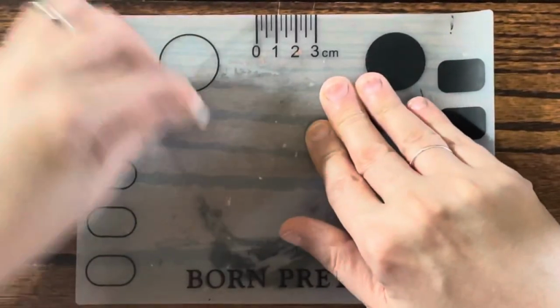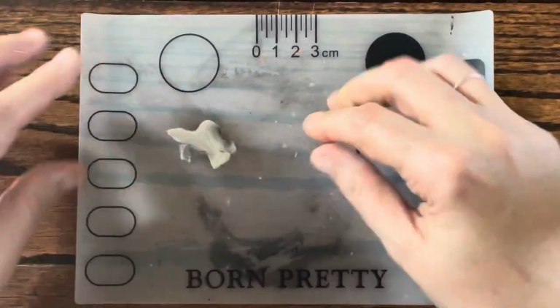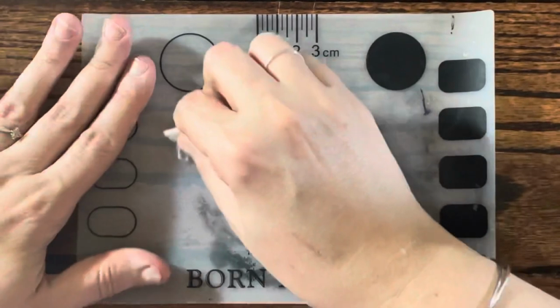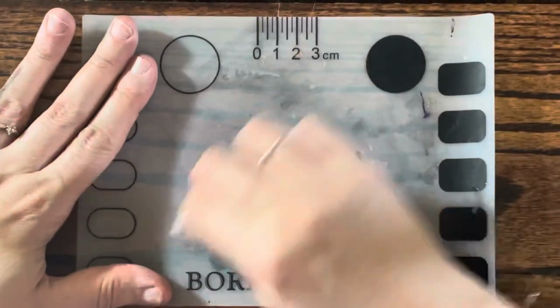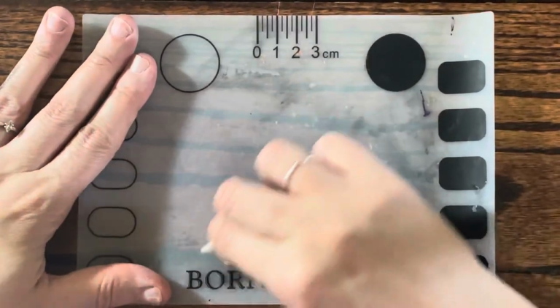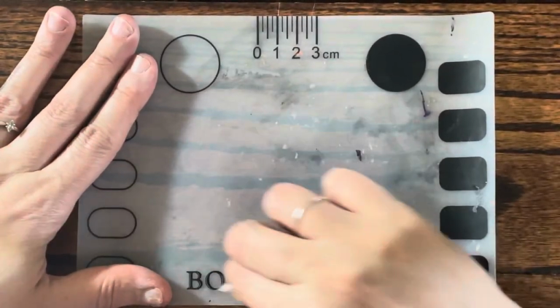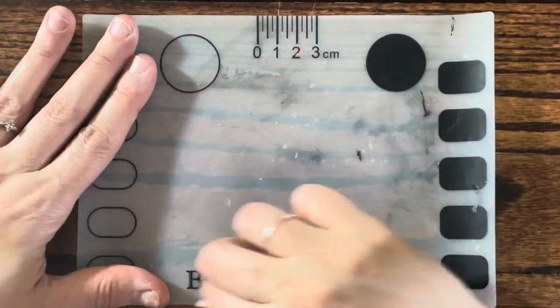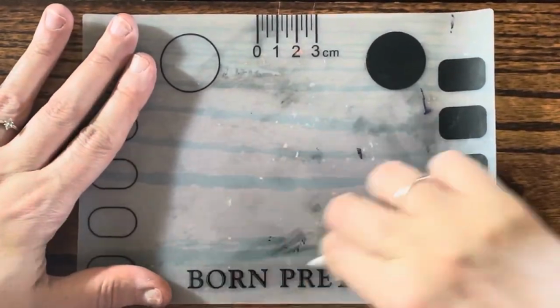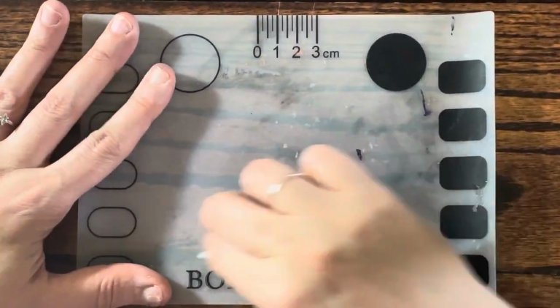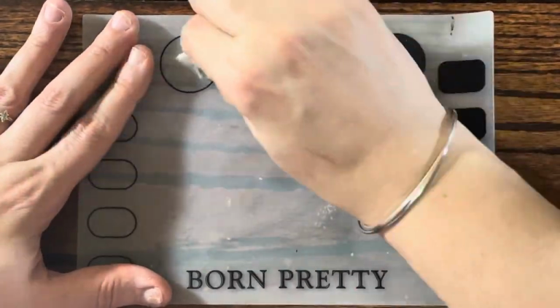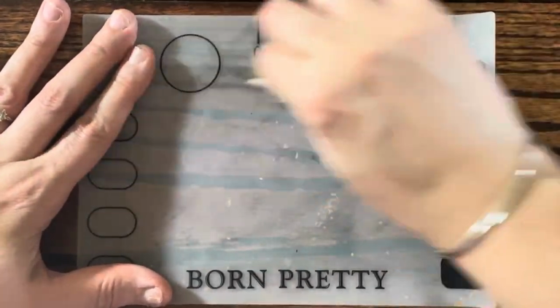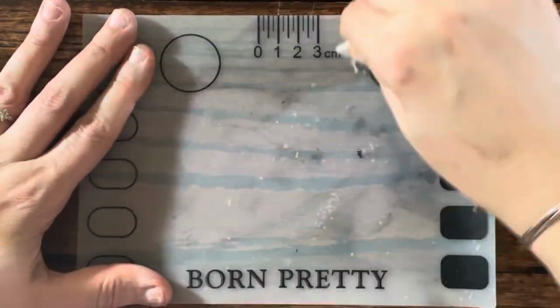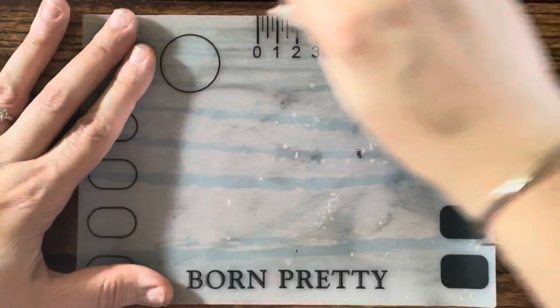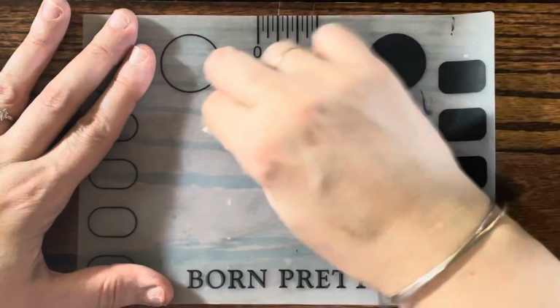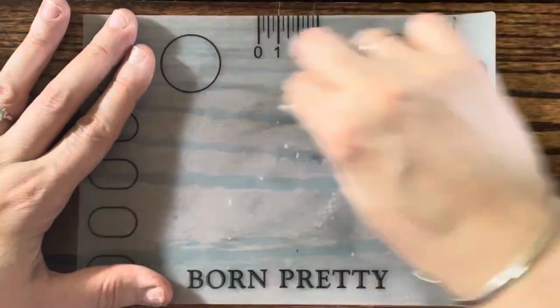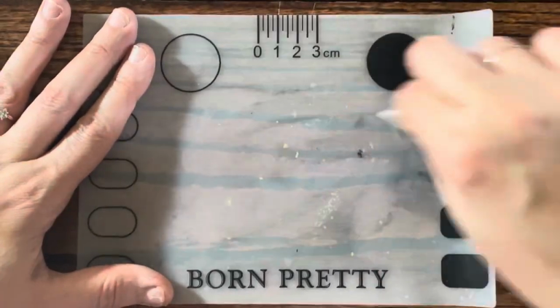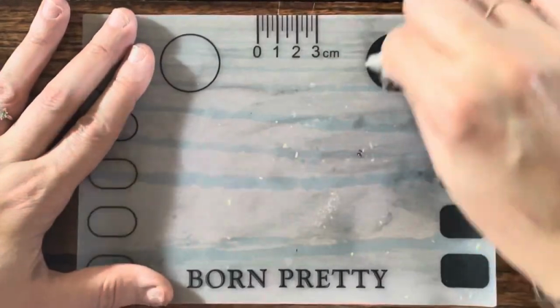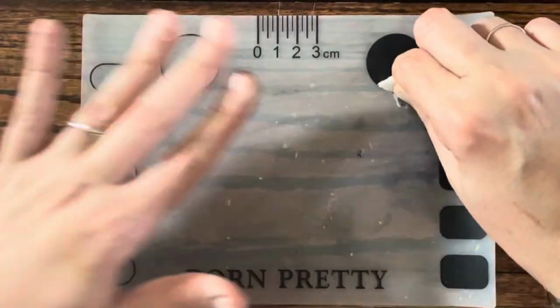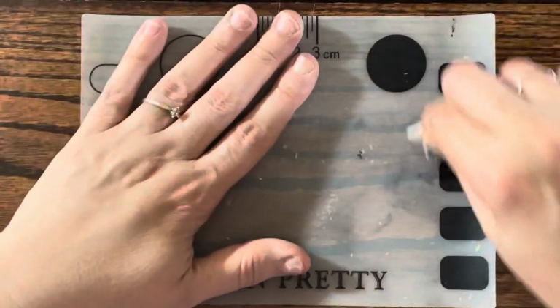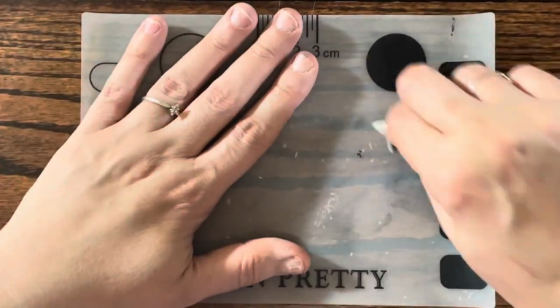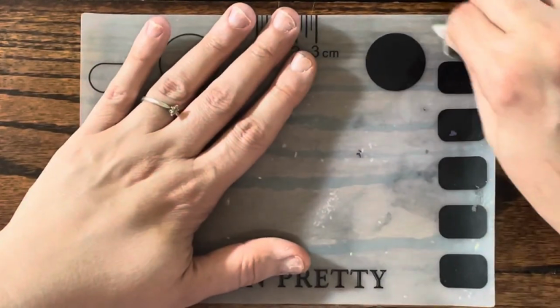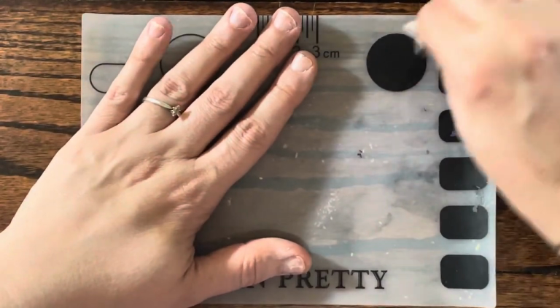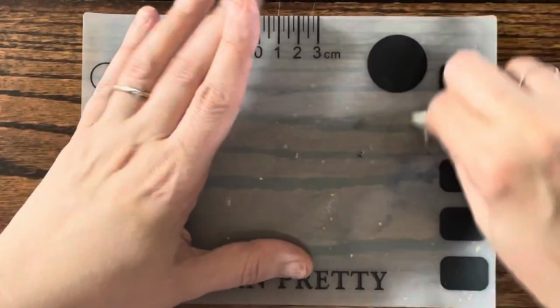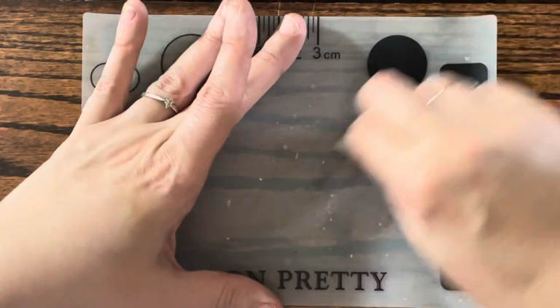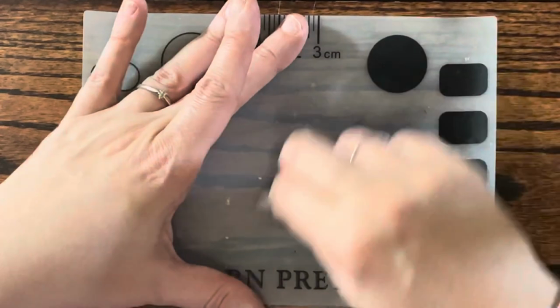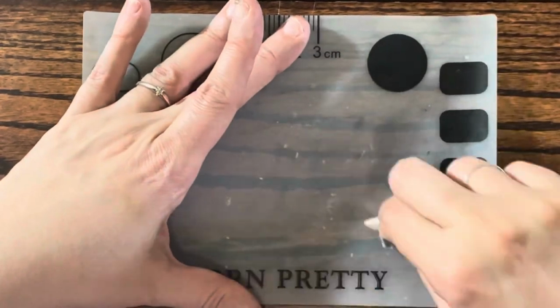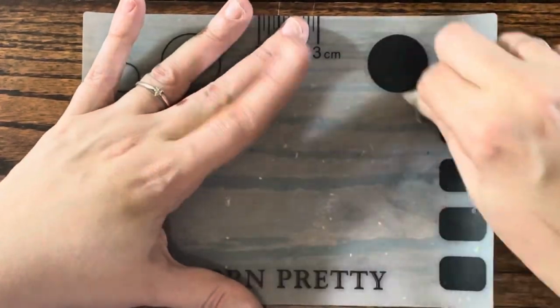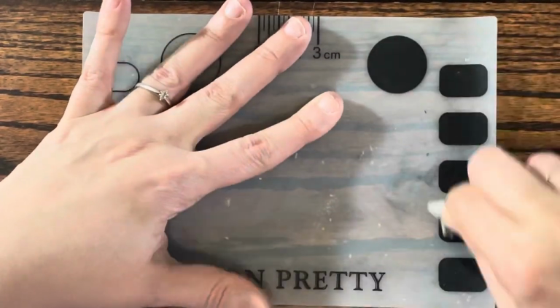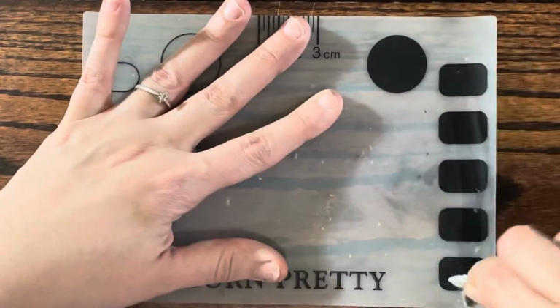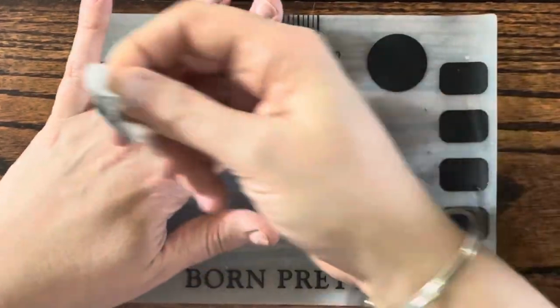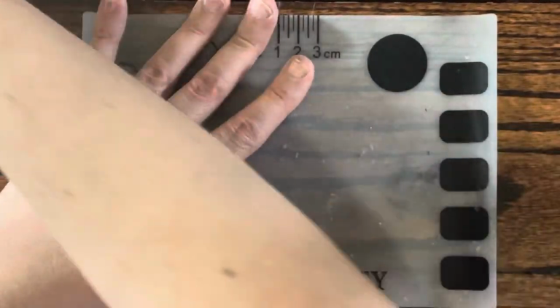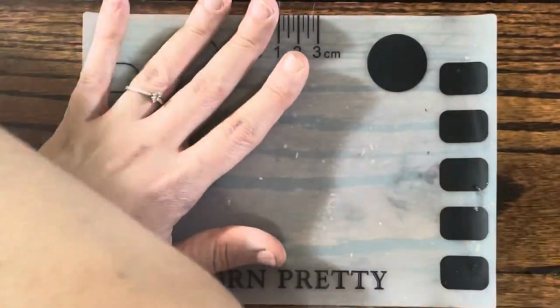Oh, this mat is so nasty. I have a bigger one but I just didn't want to bring that one out because I wasn't doing a big nail art thing.